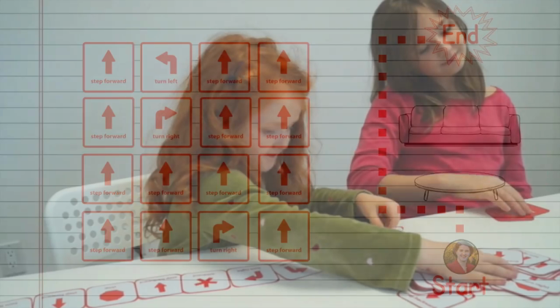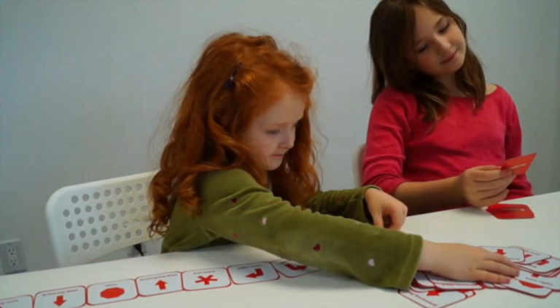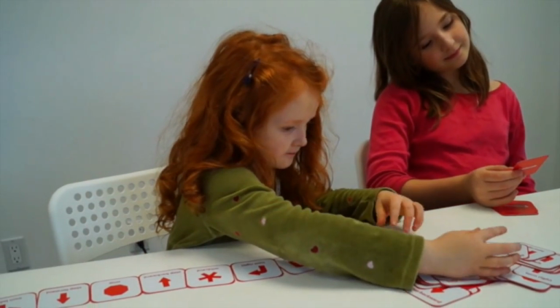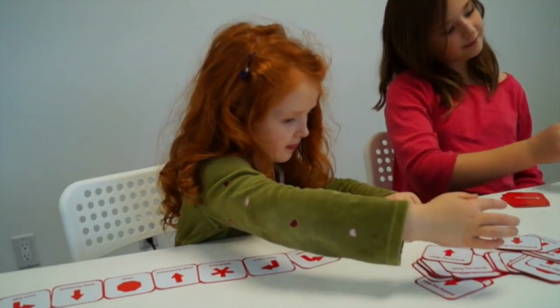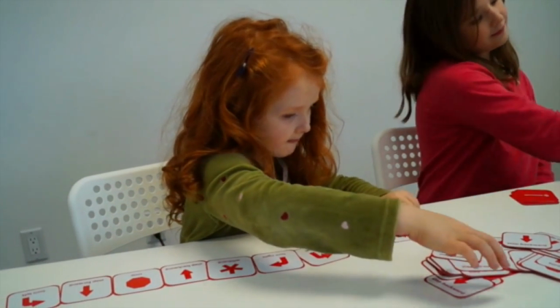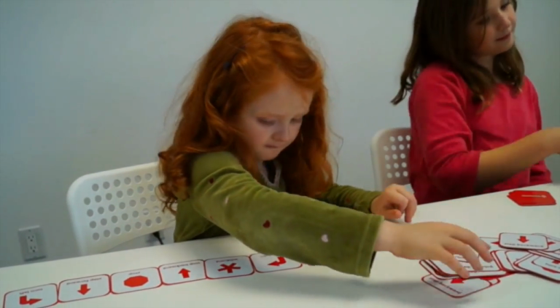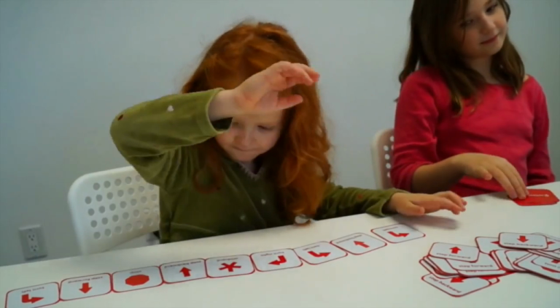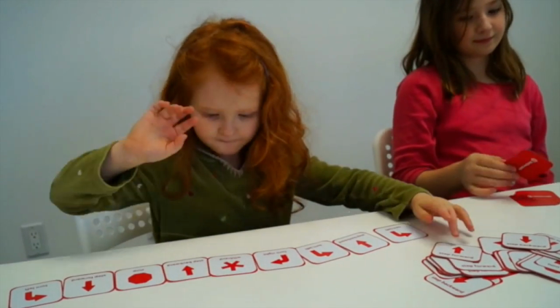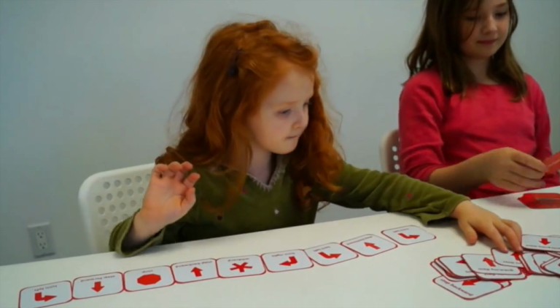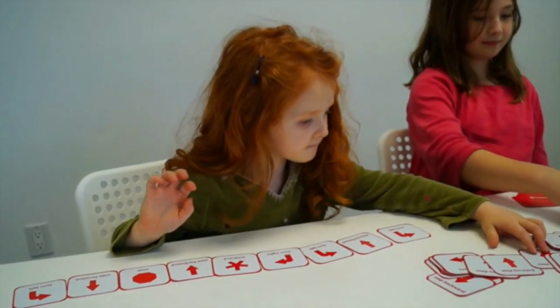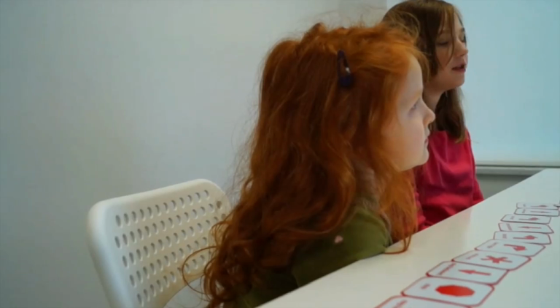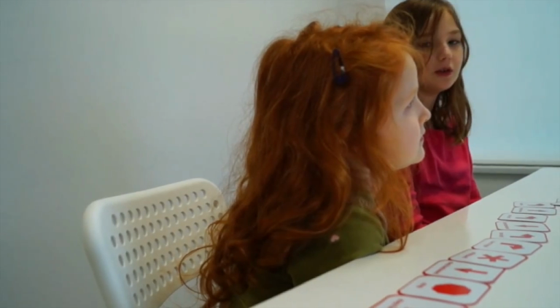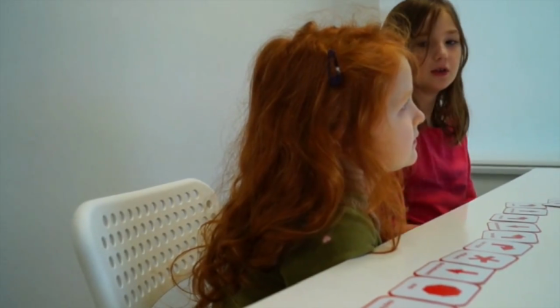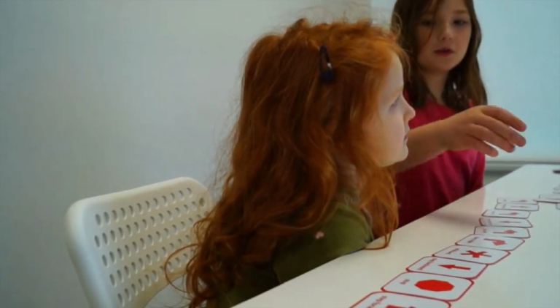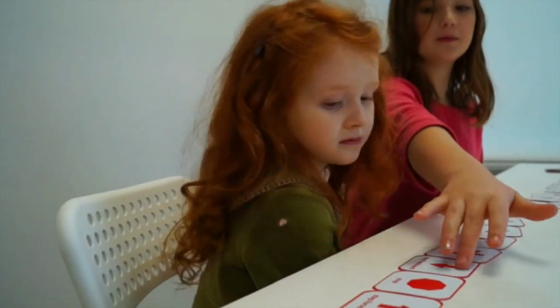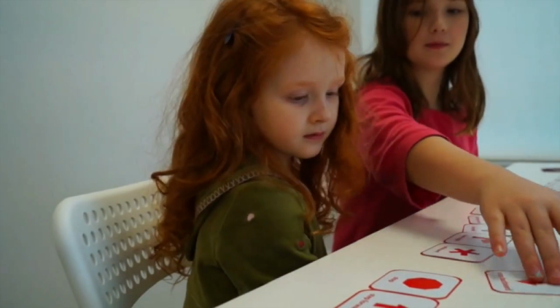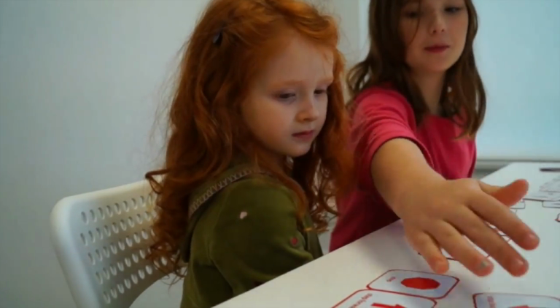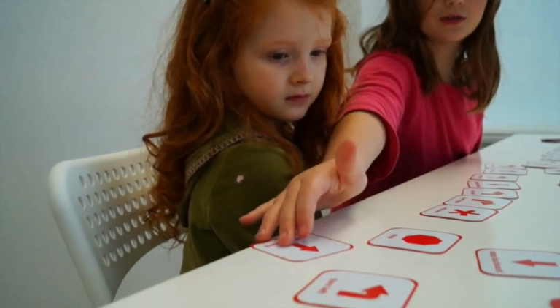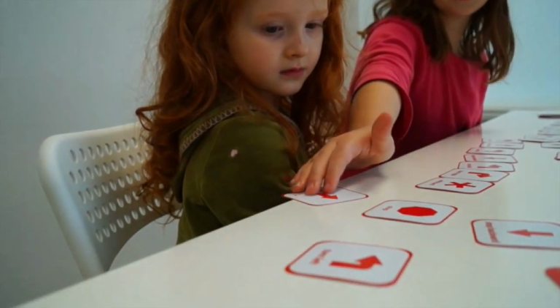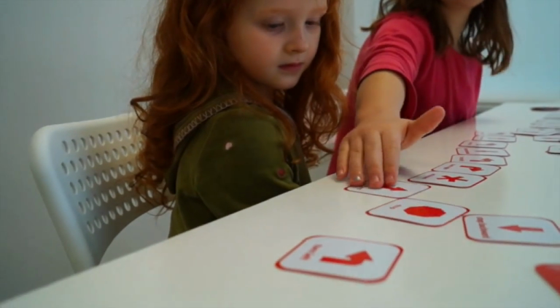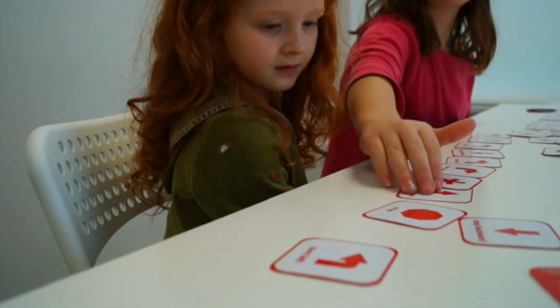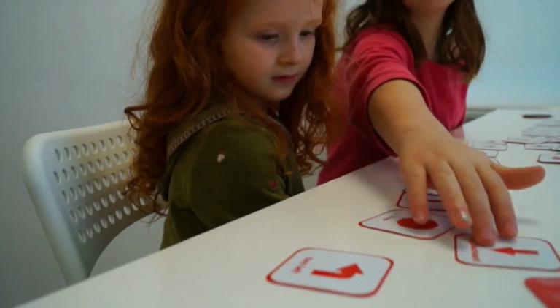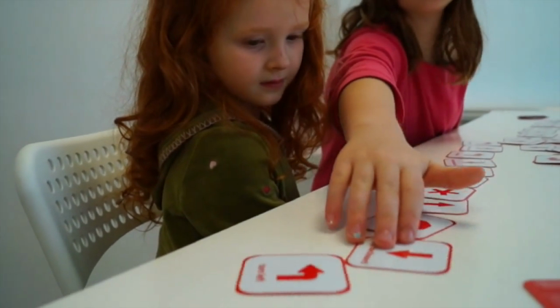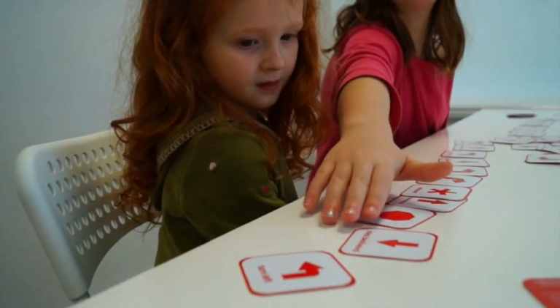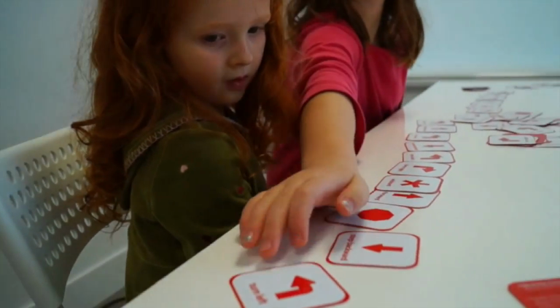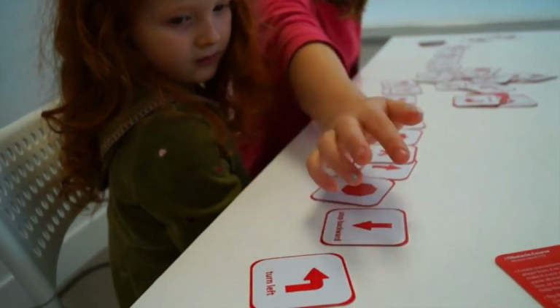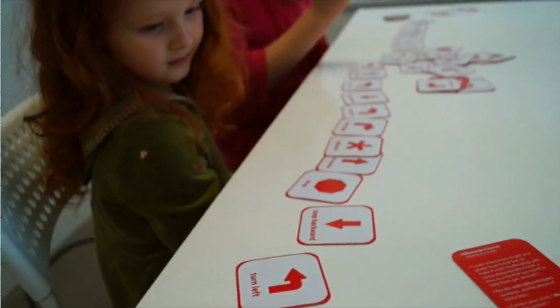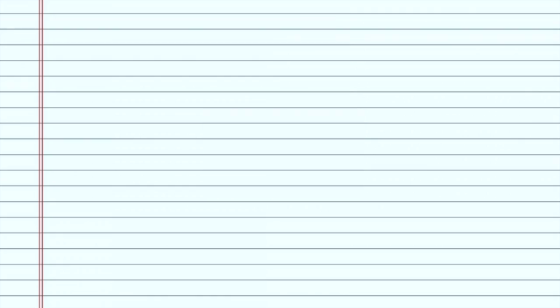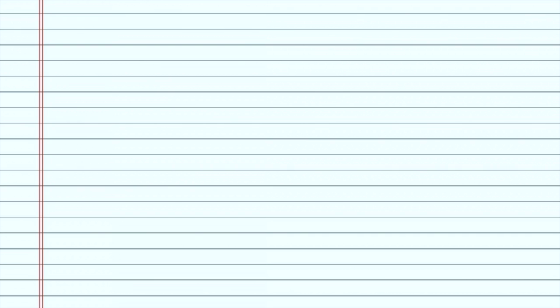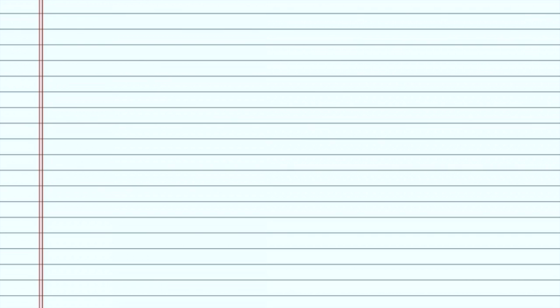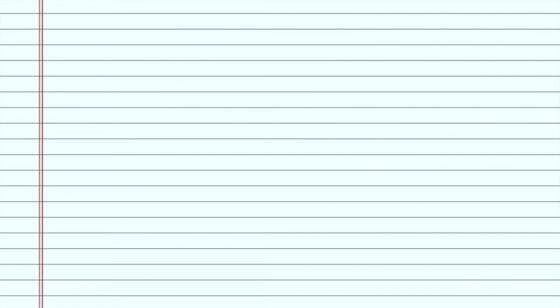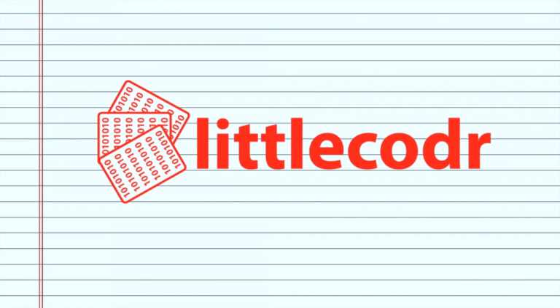We spent the last few months refining the game, testing it with friends and family, soliciting advice from educators and game creators, and sharing it with just about anyone we could find. What started out as Alex's homemade game was now called Little Coder.